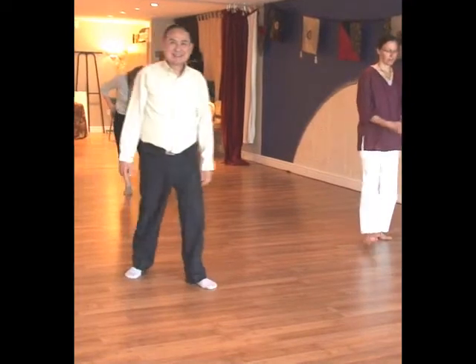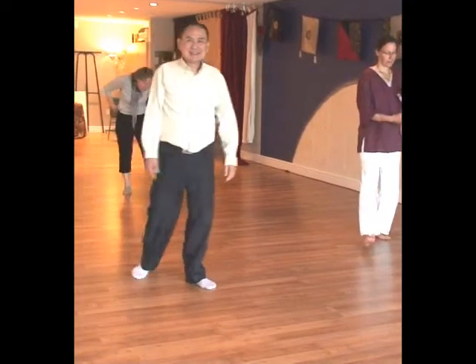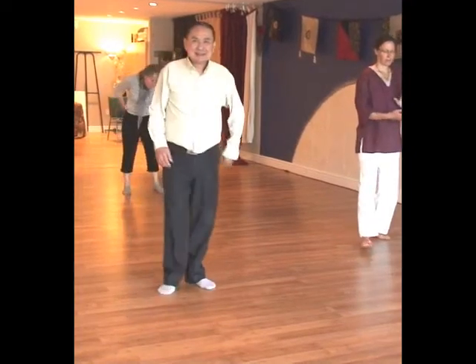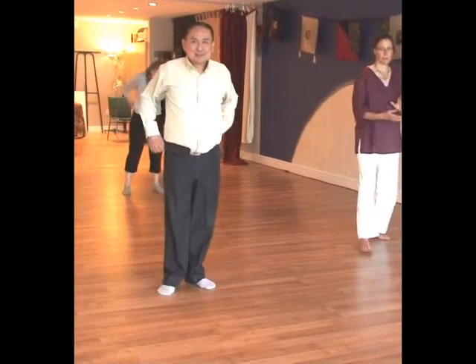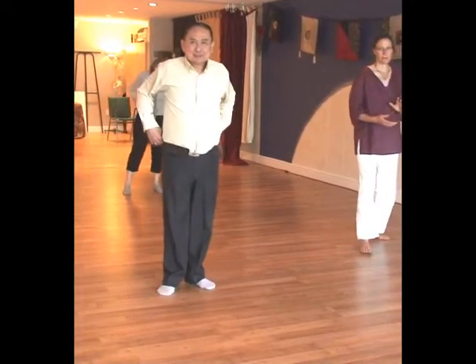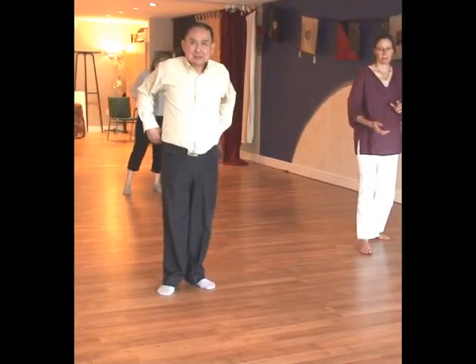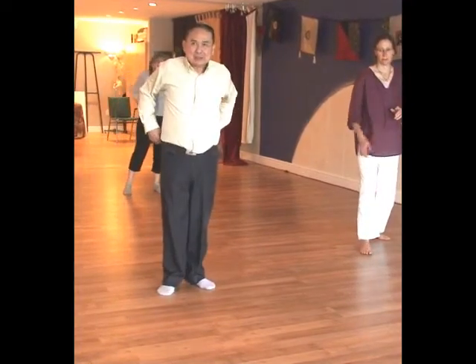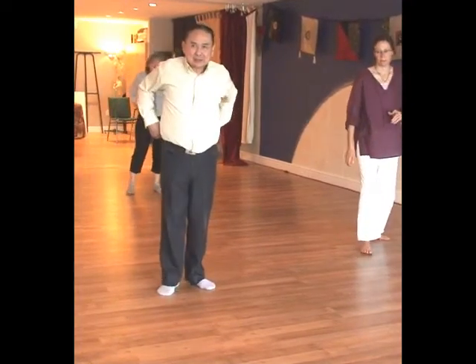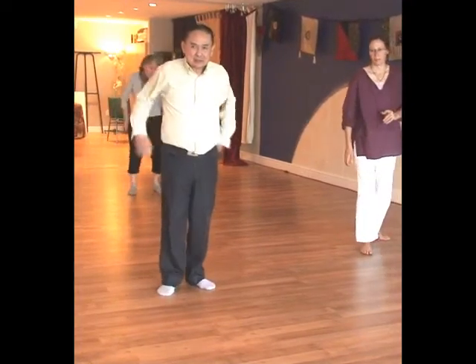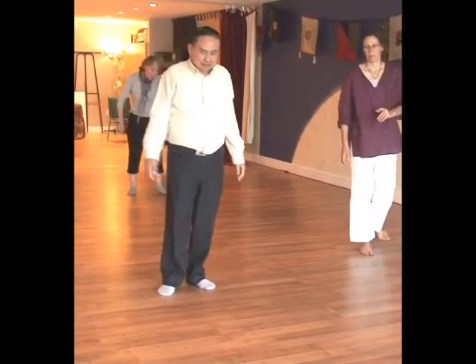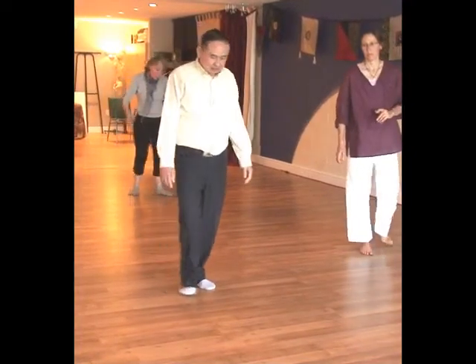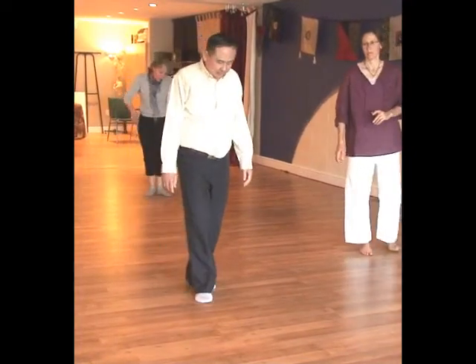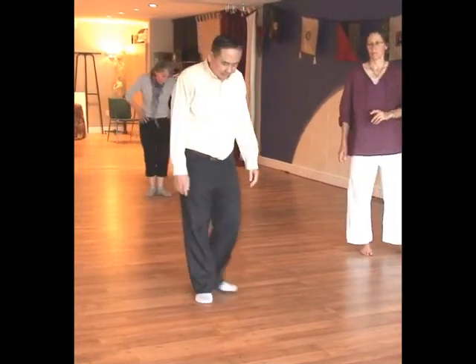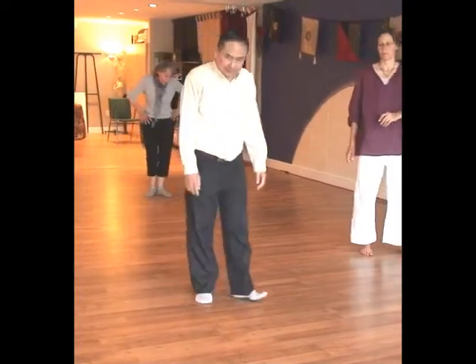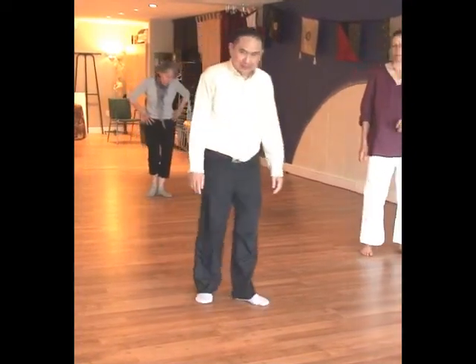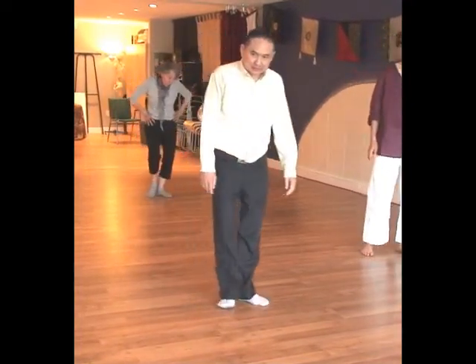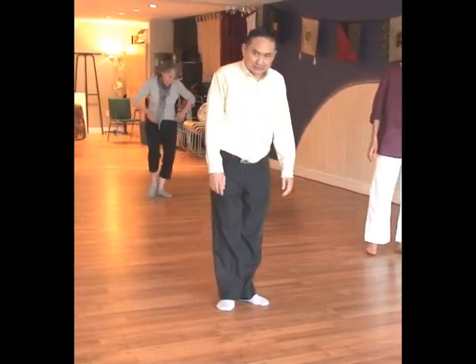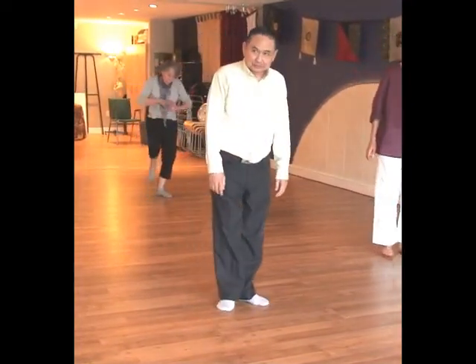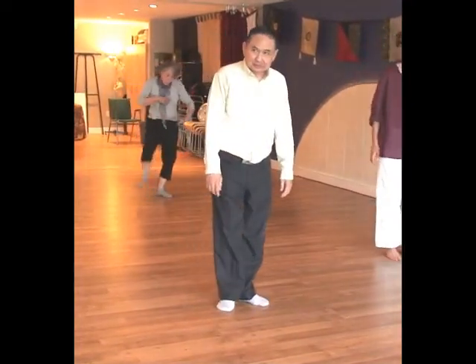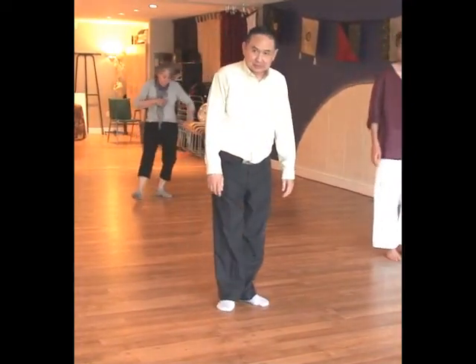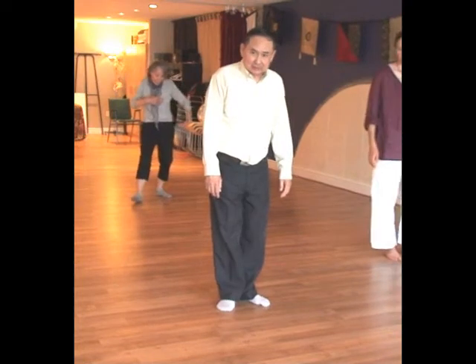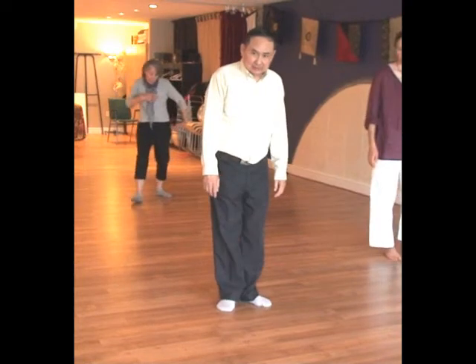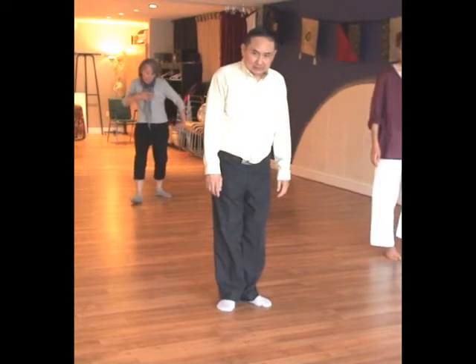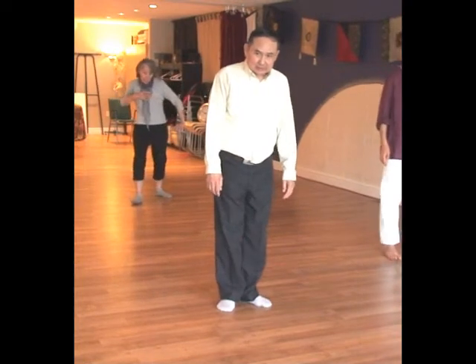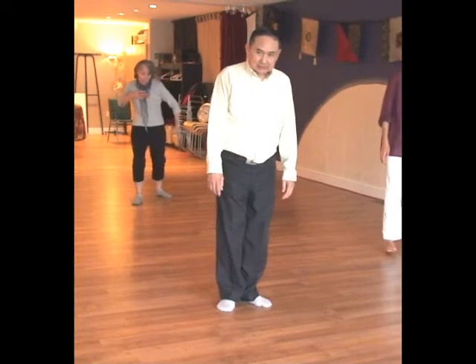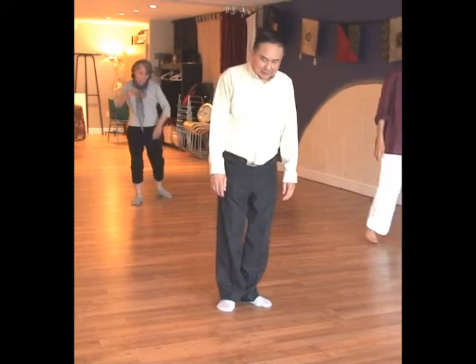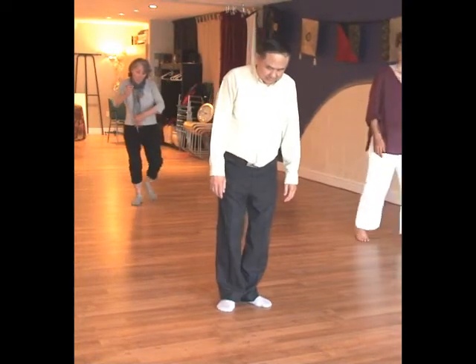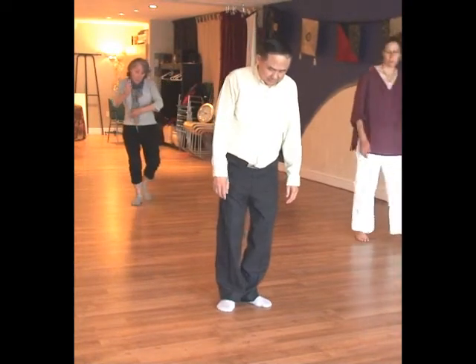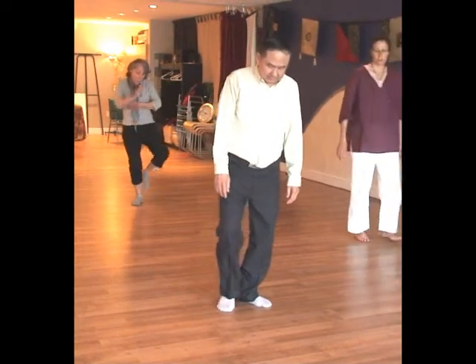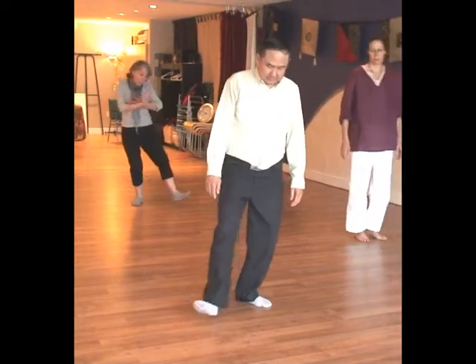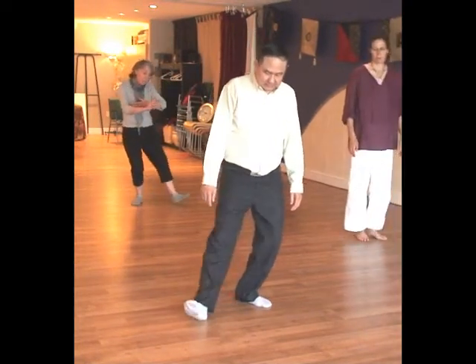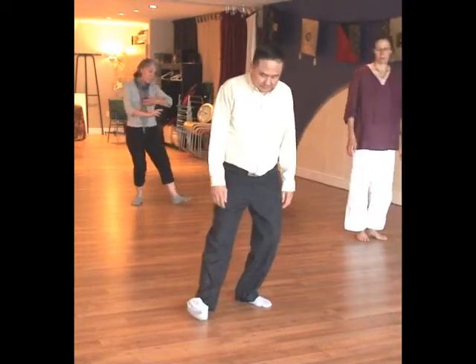So when the rear foot comes up — is that when you have your weight on the outside toes? Yeah, like that.